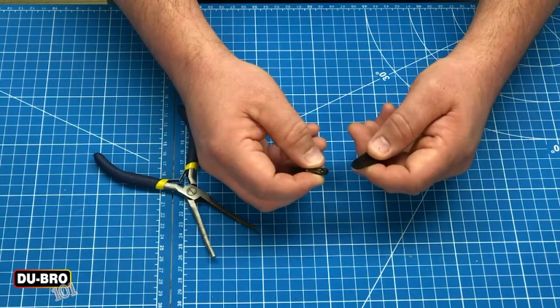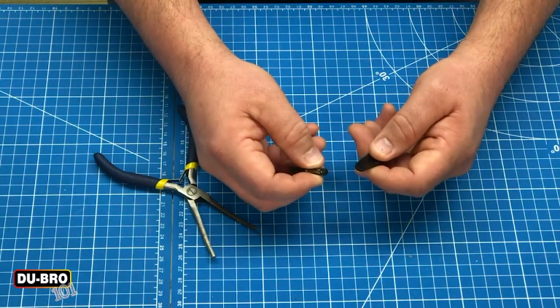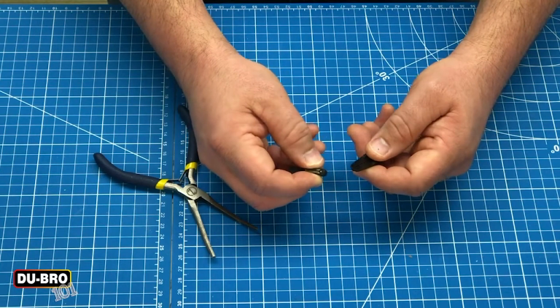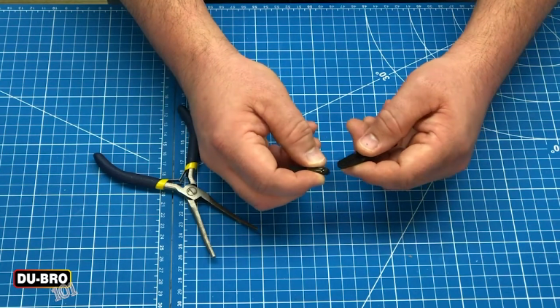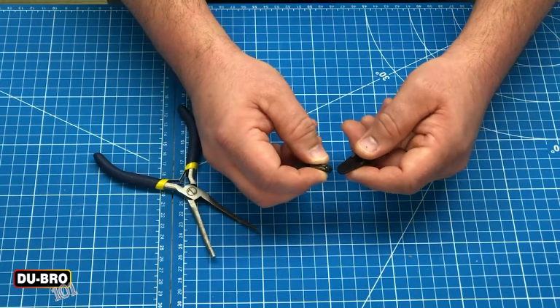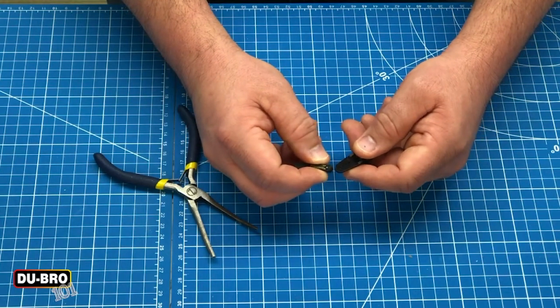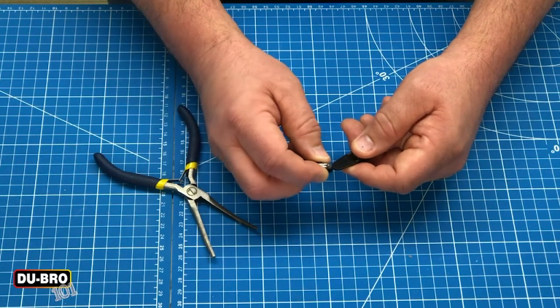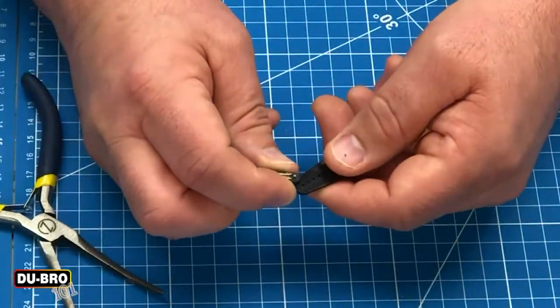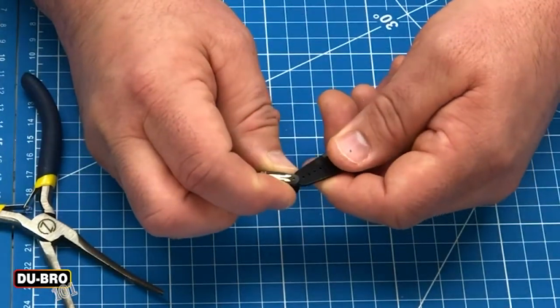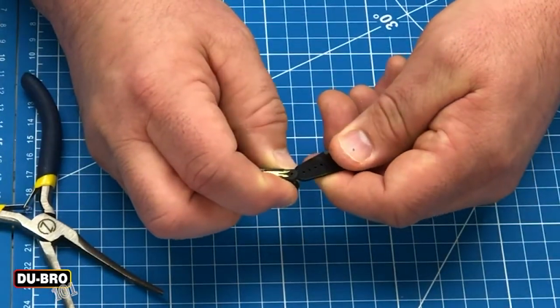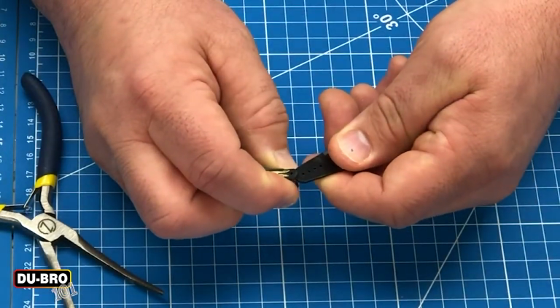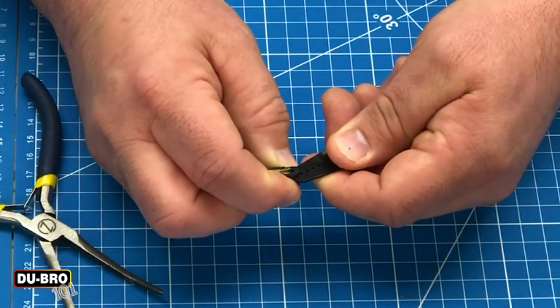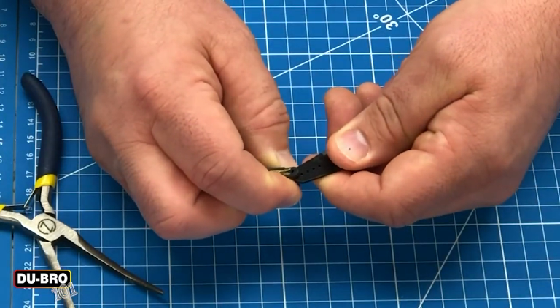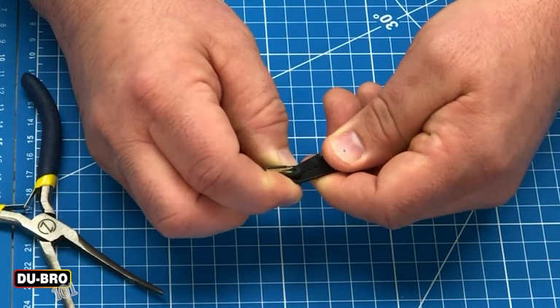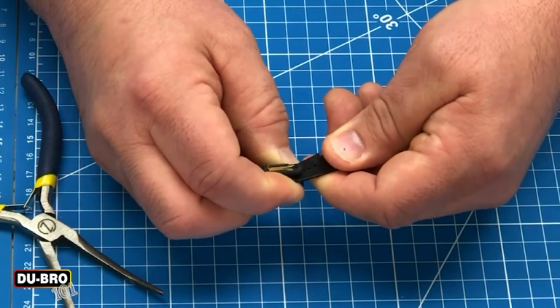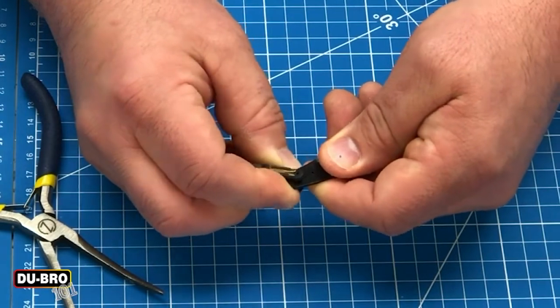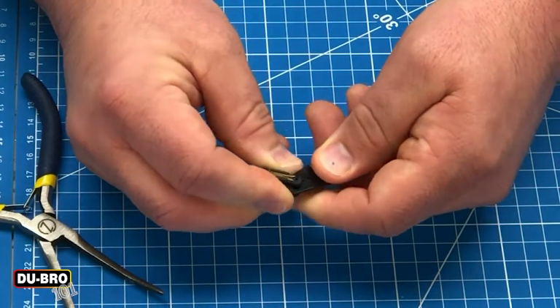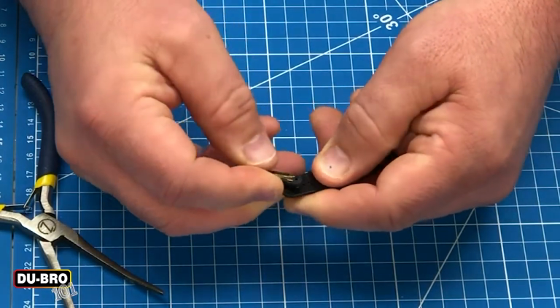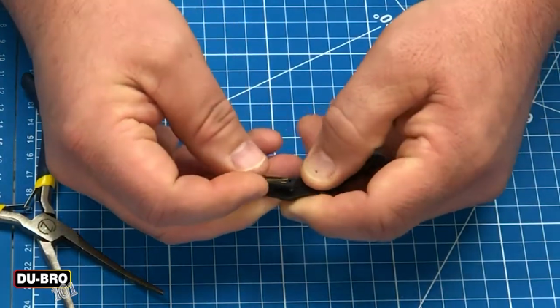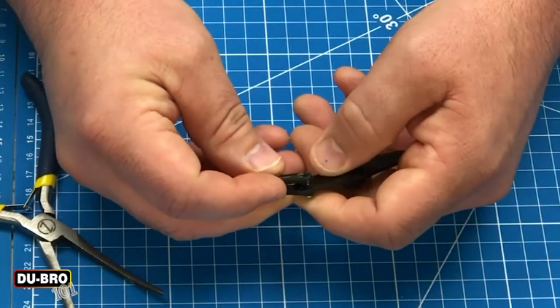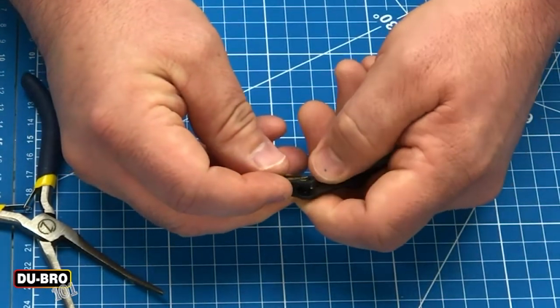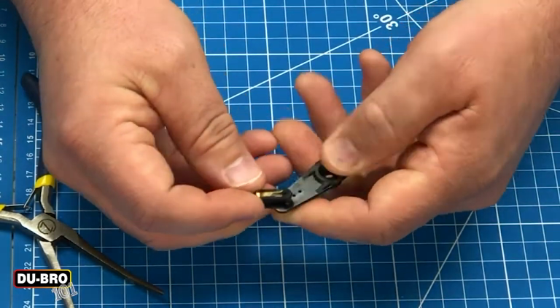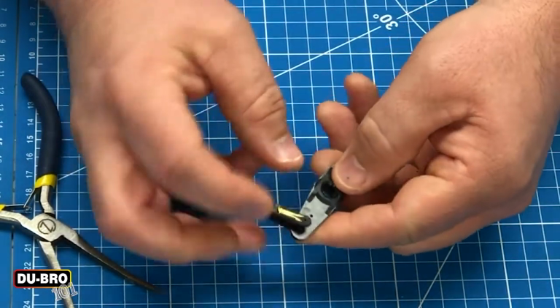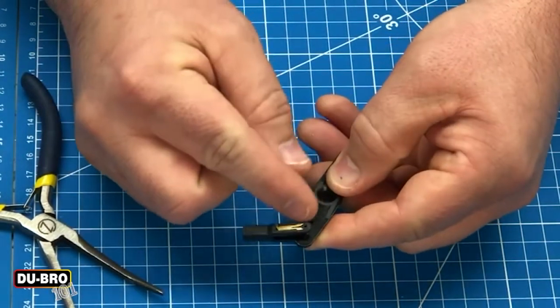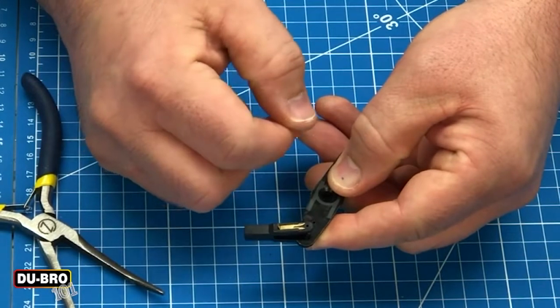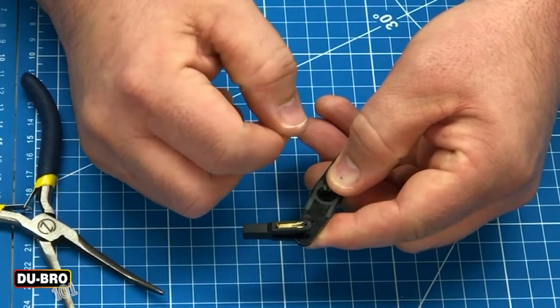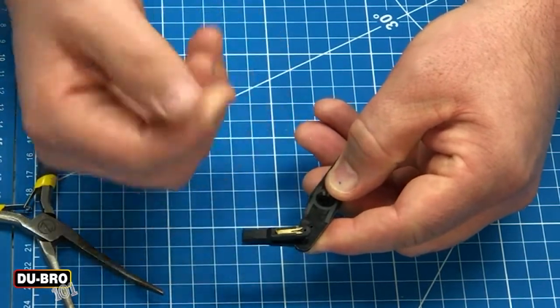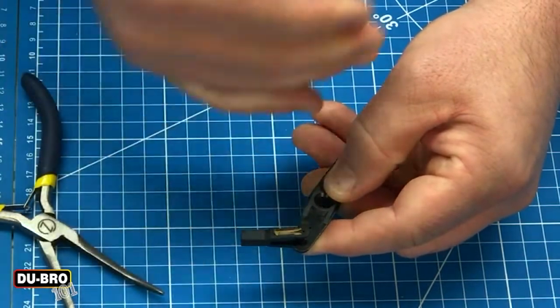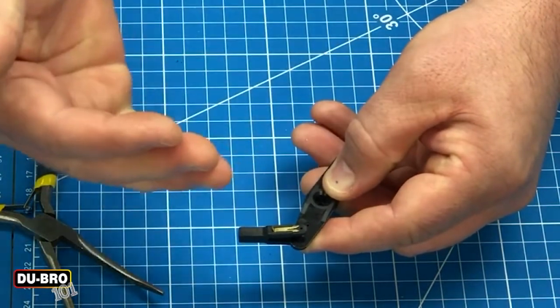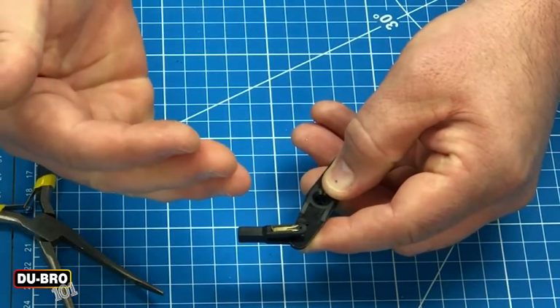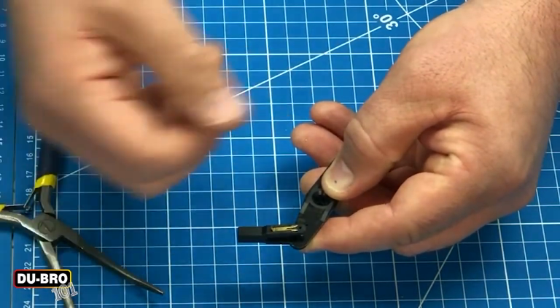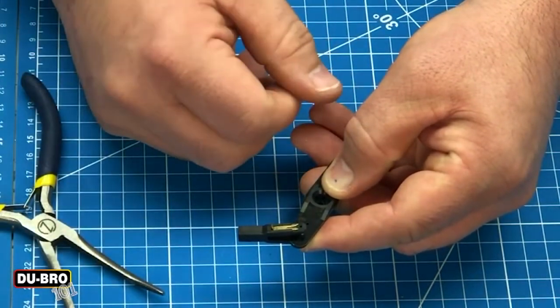Installing the Quick Link is just like any other Quick Link. You'll slide over and bend to one side and slide the Quick Link into whatever hole on your servo arm or servo horn that you may need.